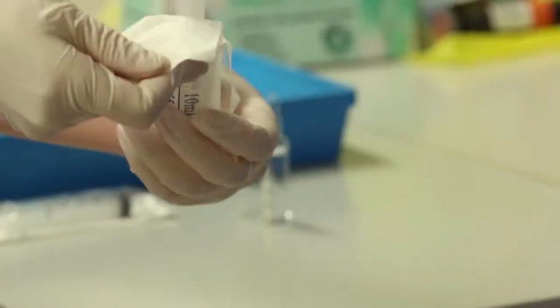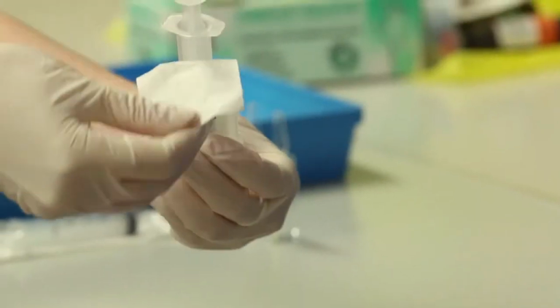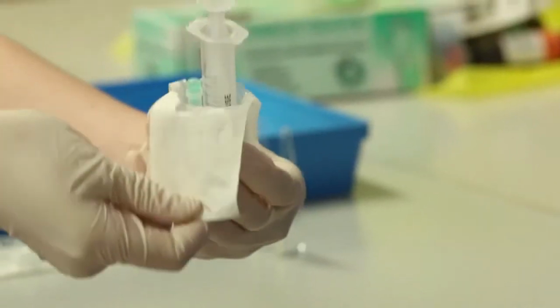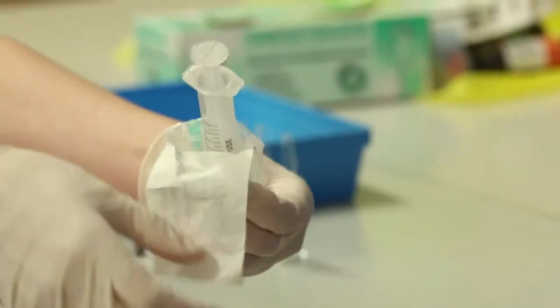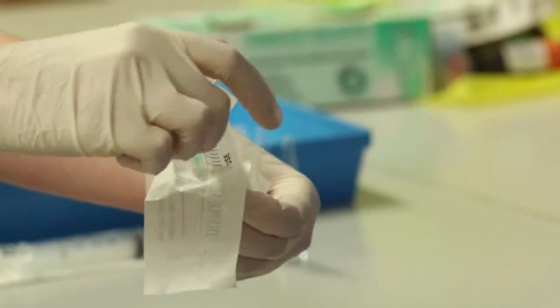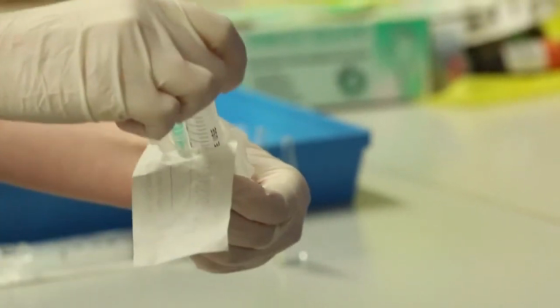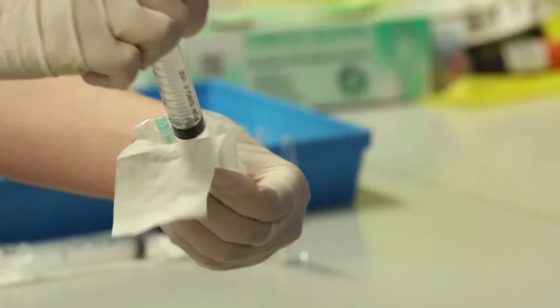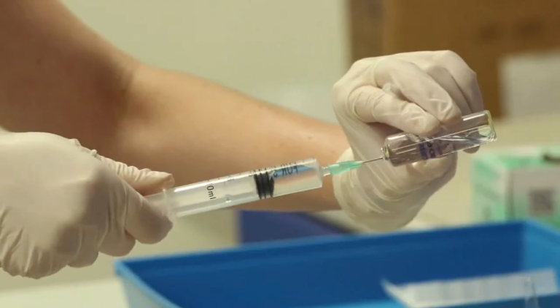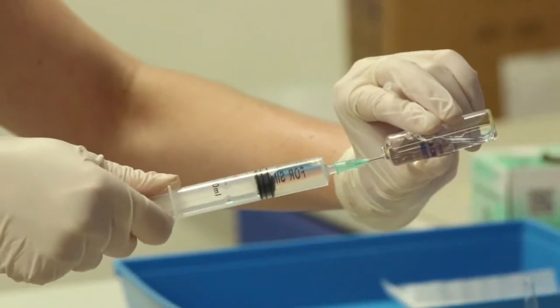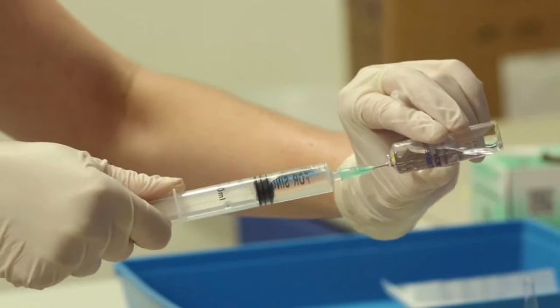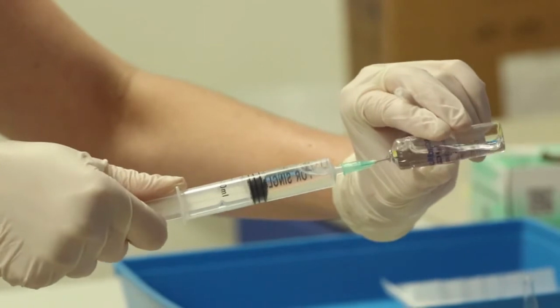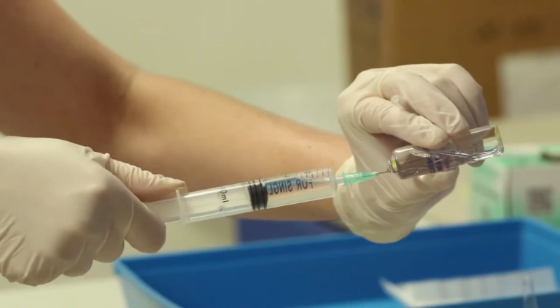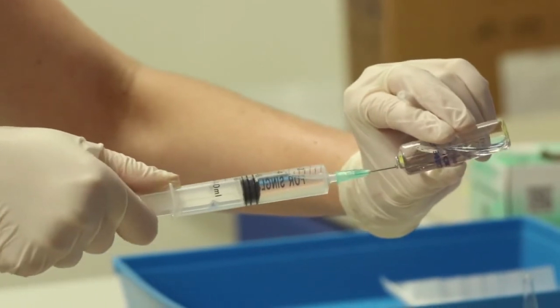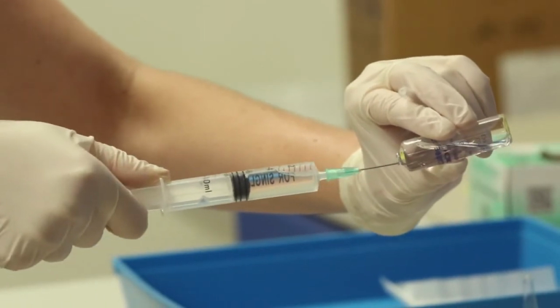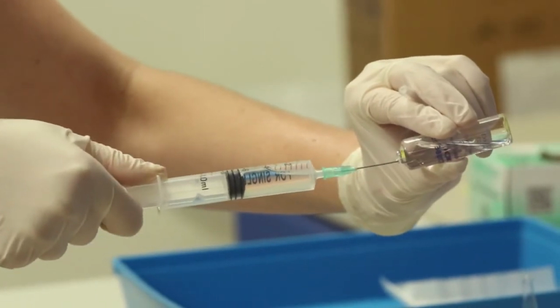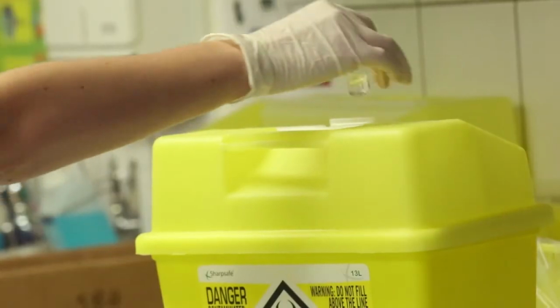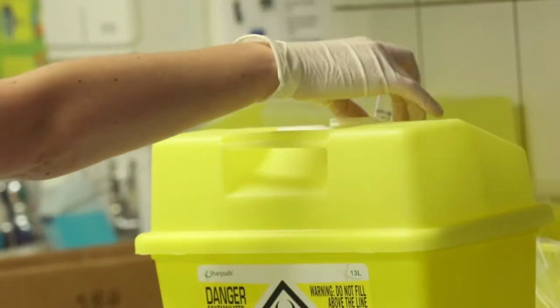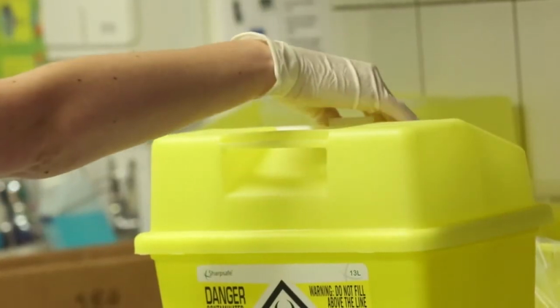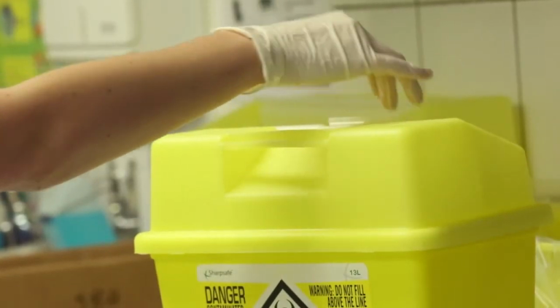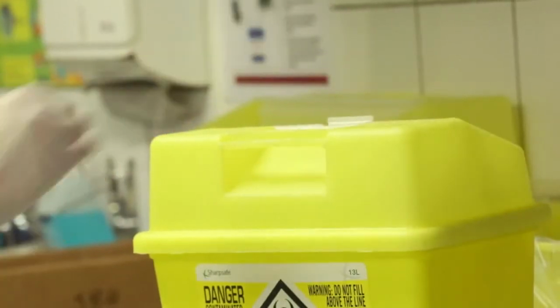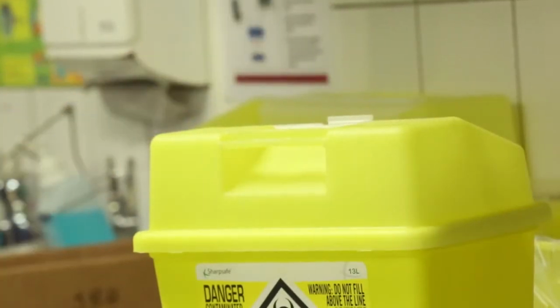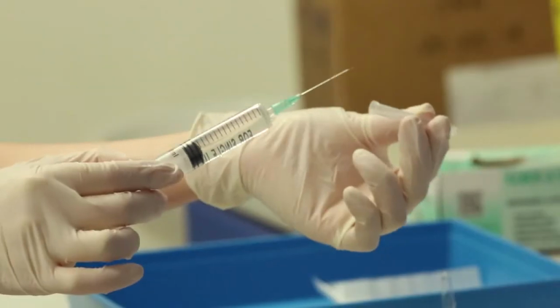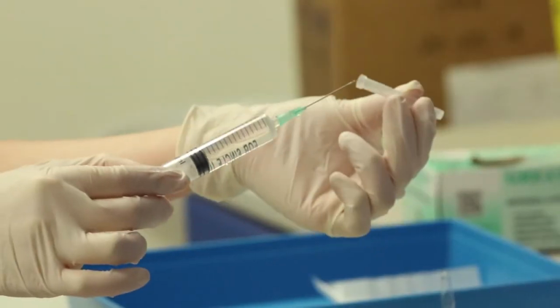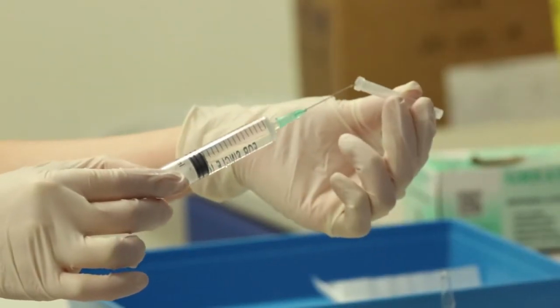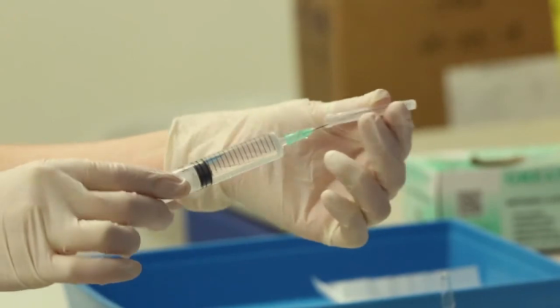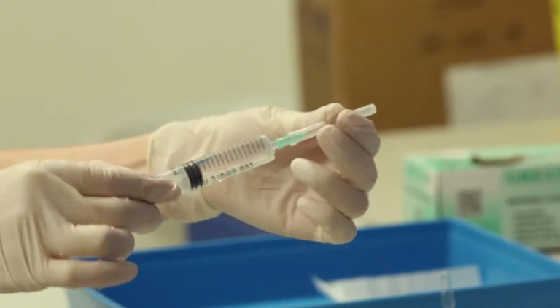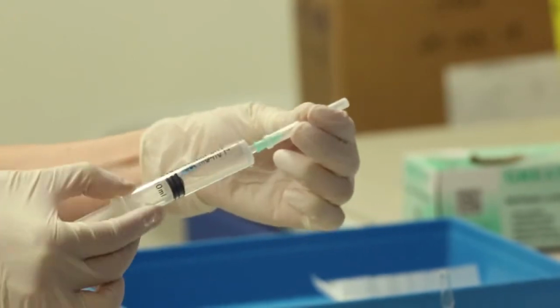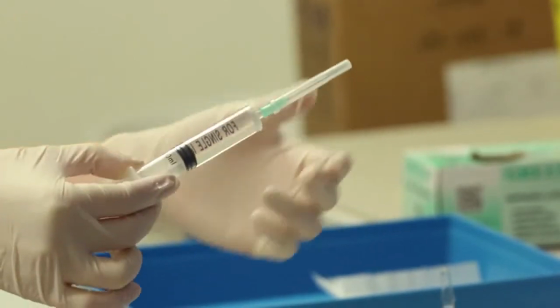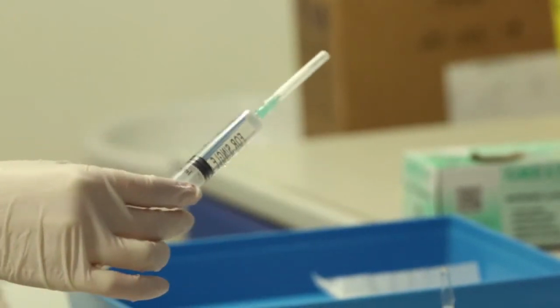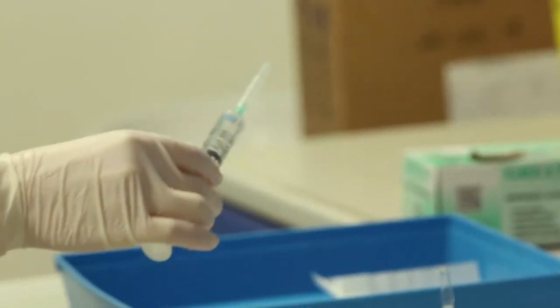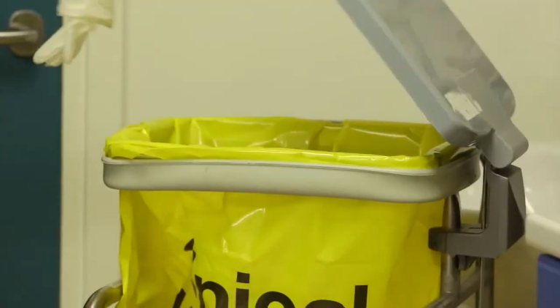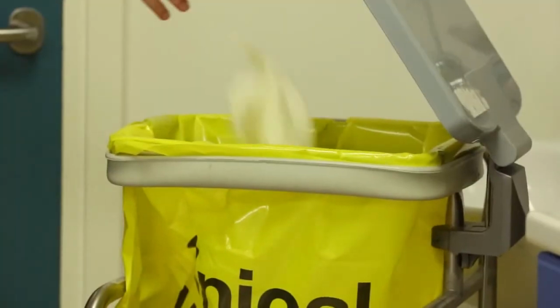Again, using an aseptic non-touch technique, fill two 10ml syringes with saline, disposing of any sharps in a sharps box. Carefully recap the needles with their covers and place them in the tray.